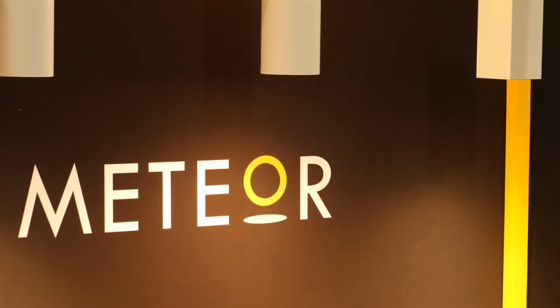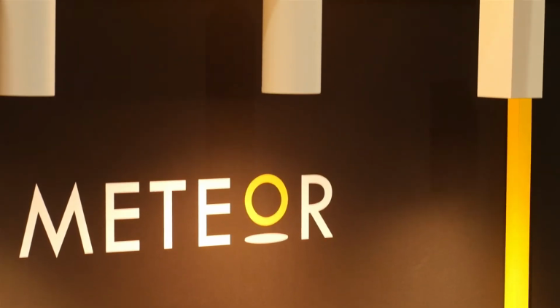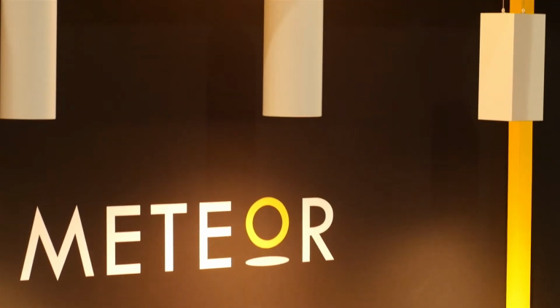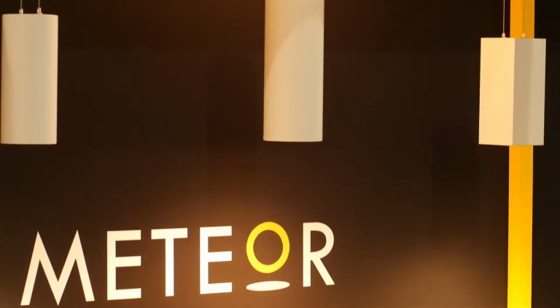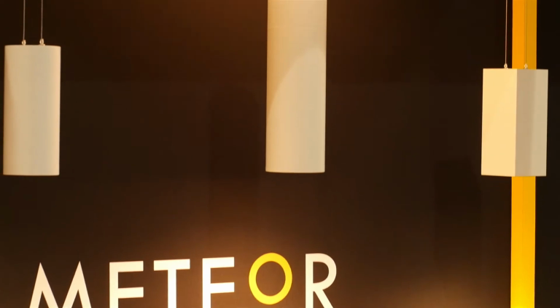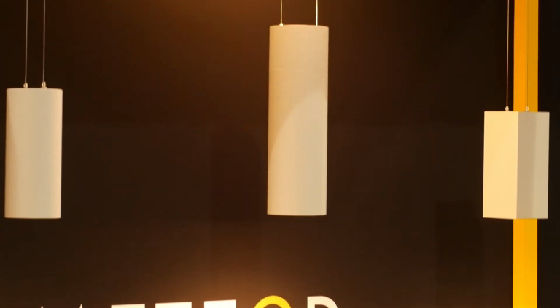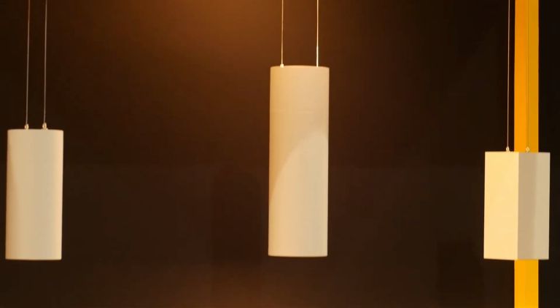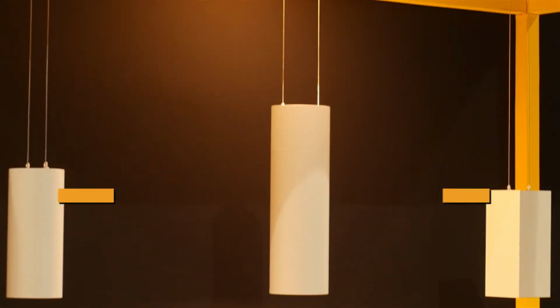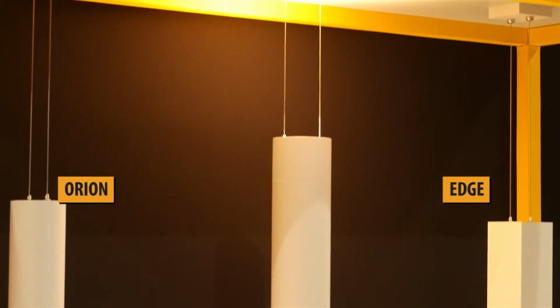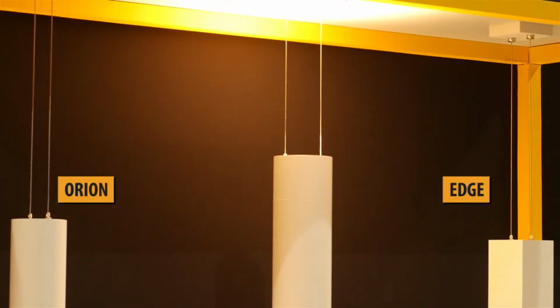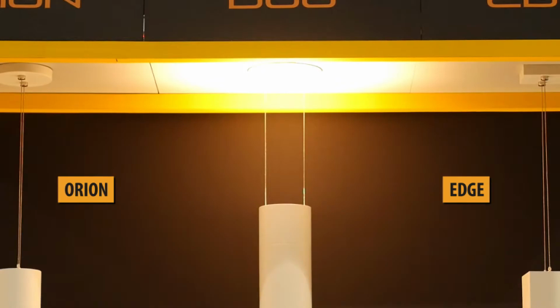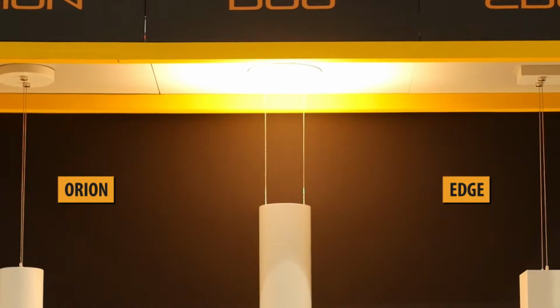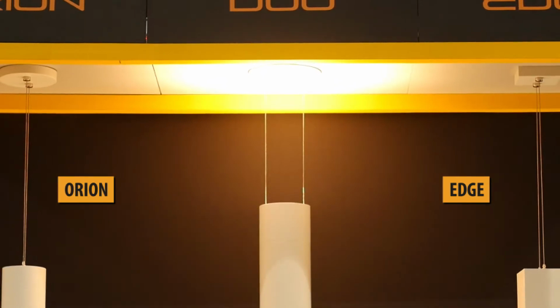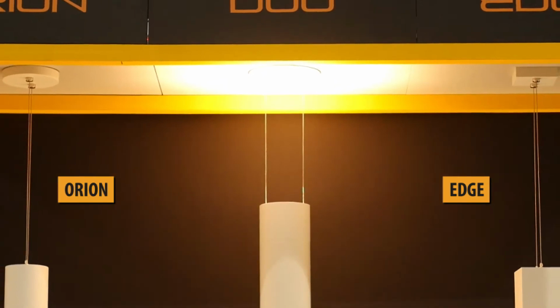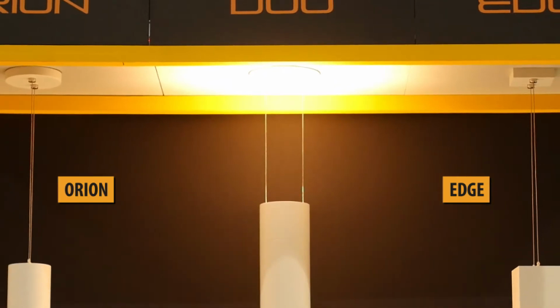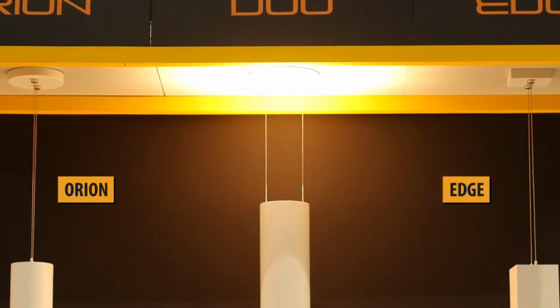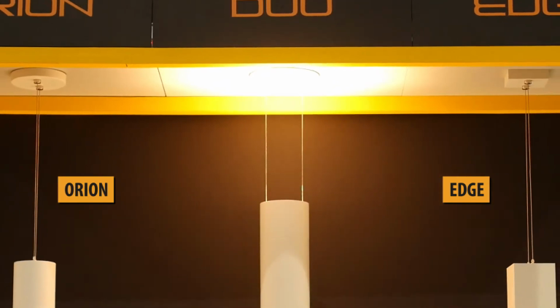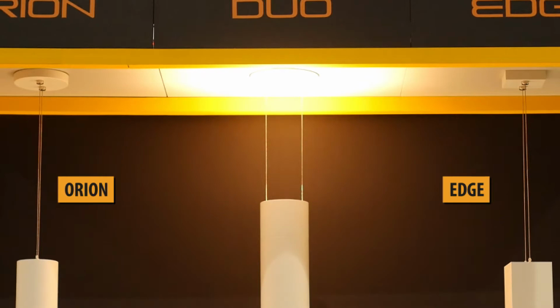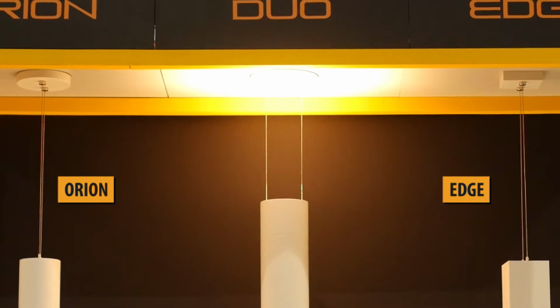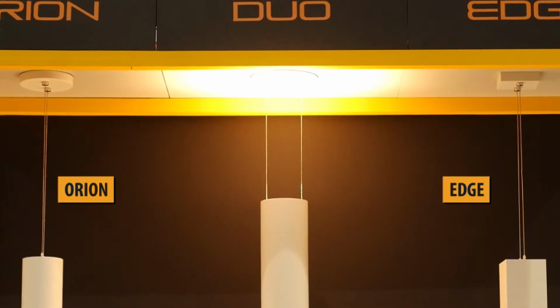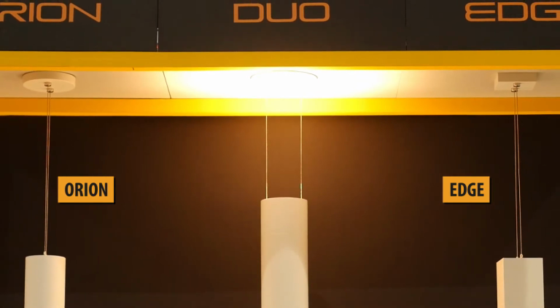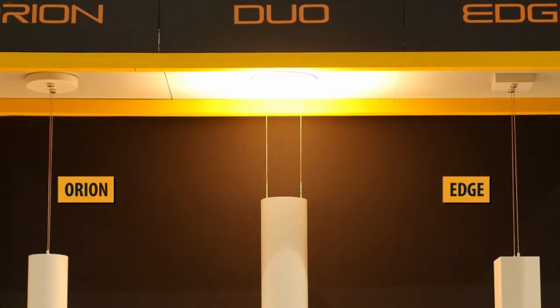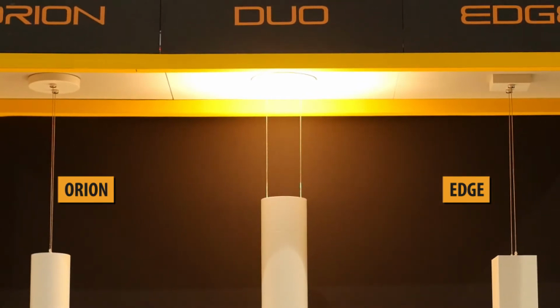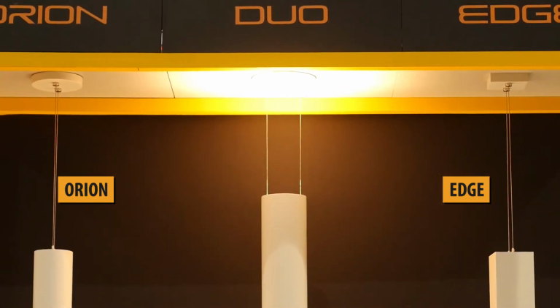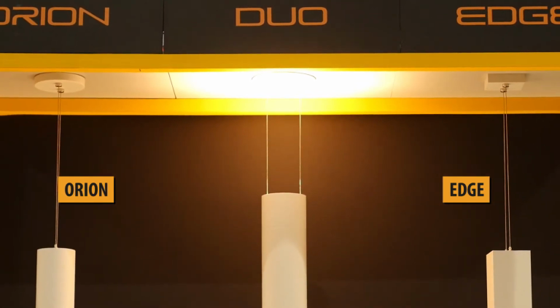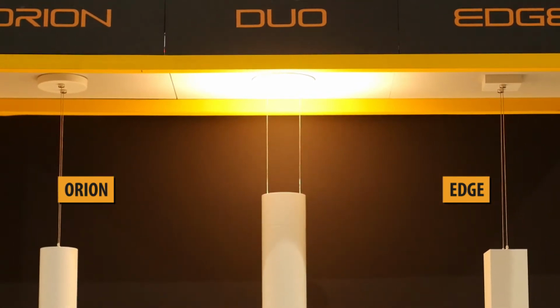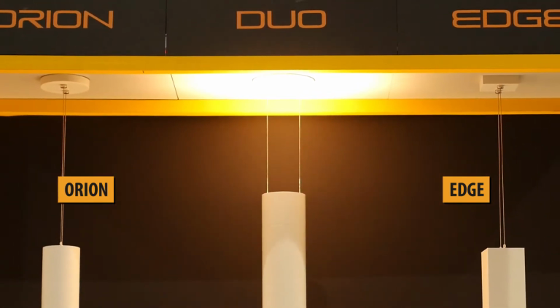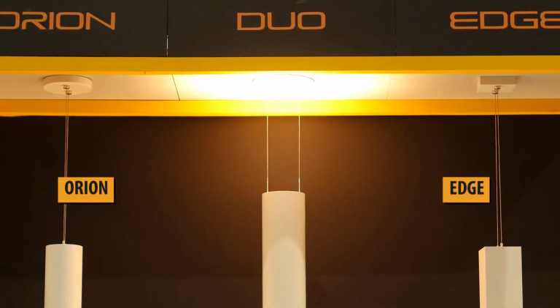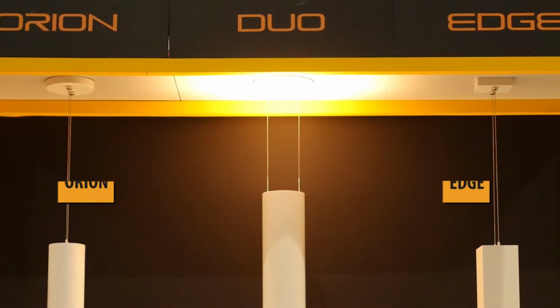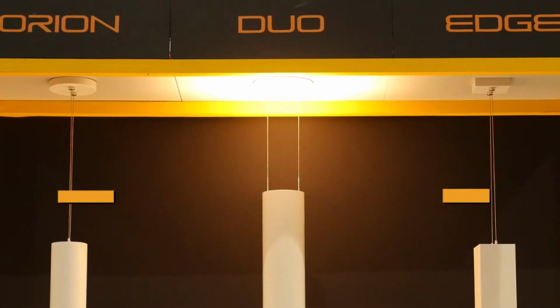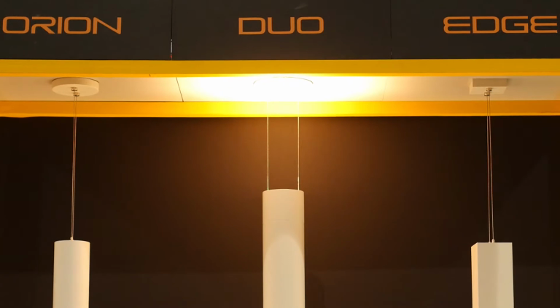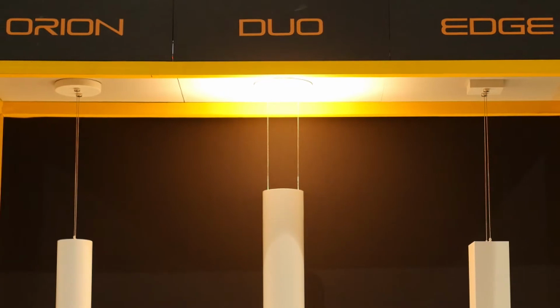On each side are our brand new 4-inch round and square pendants, the Orion and the Edge. Both of them use the same Powerline technology and at 4,000 lumens outperforms anything else in the market.